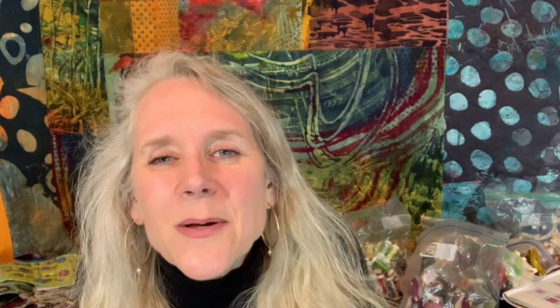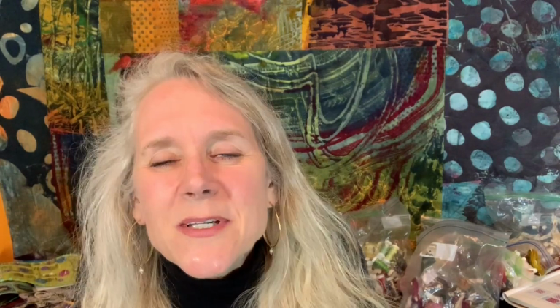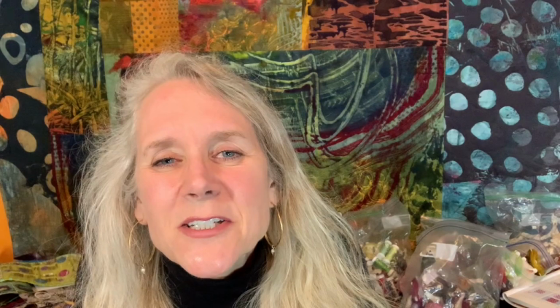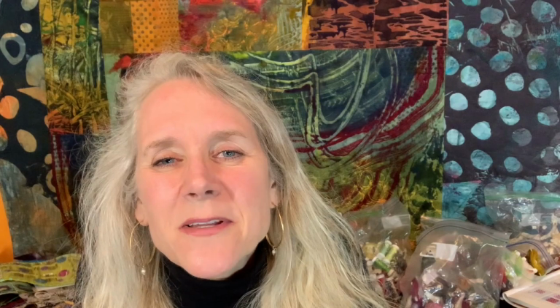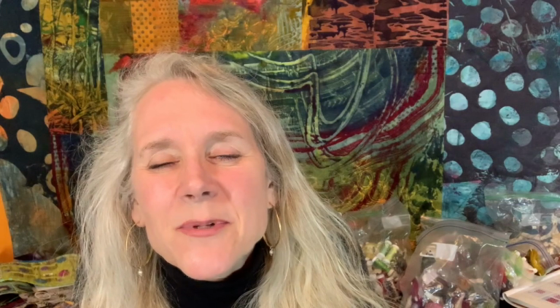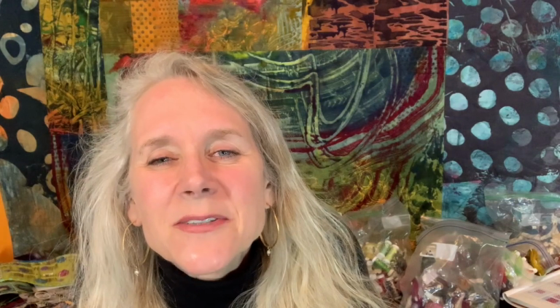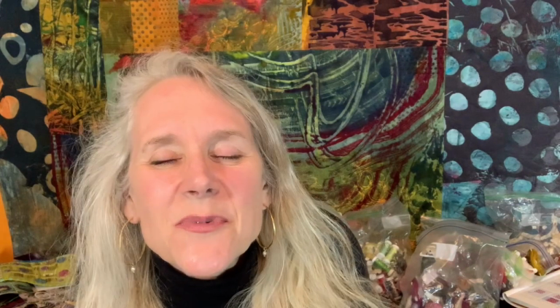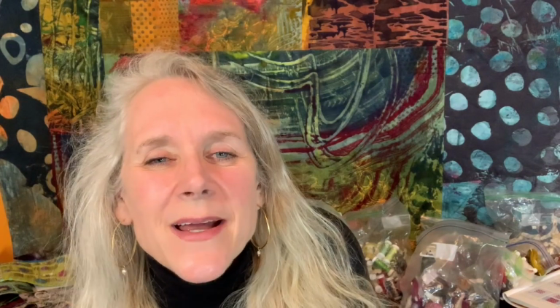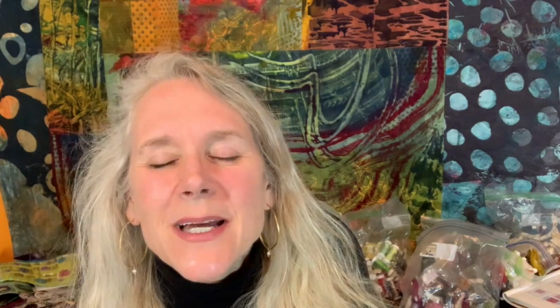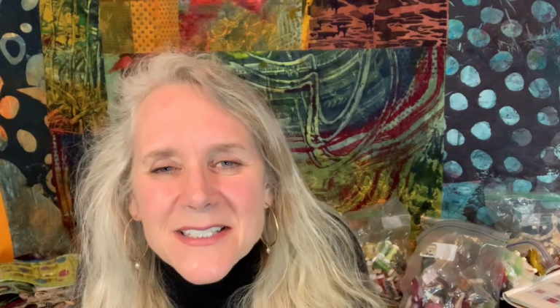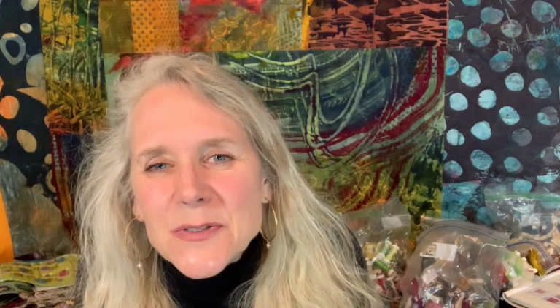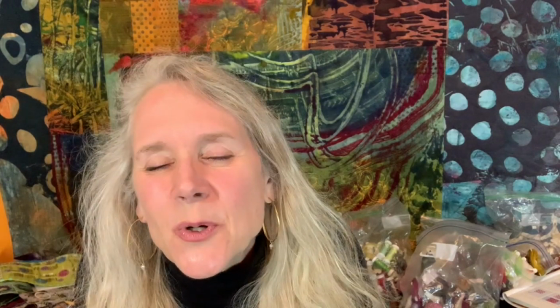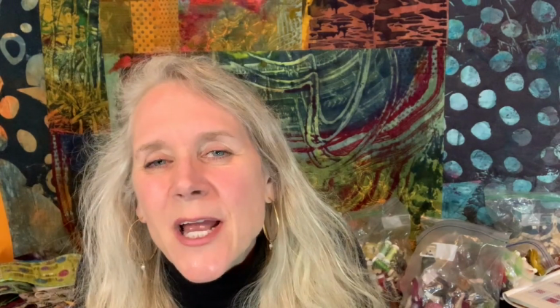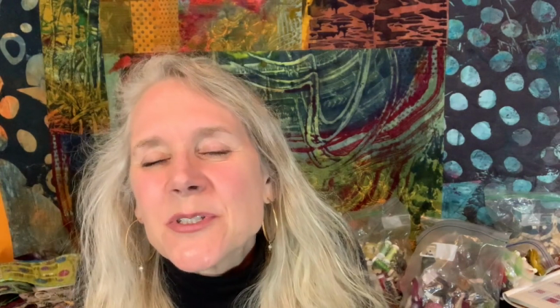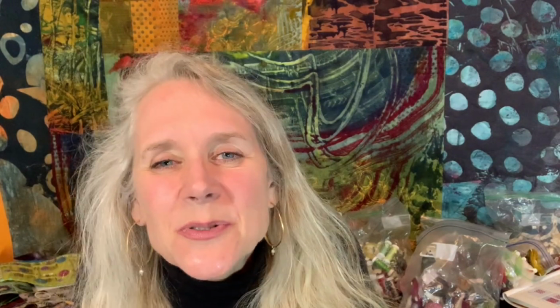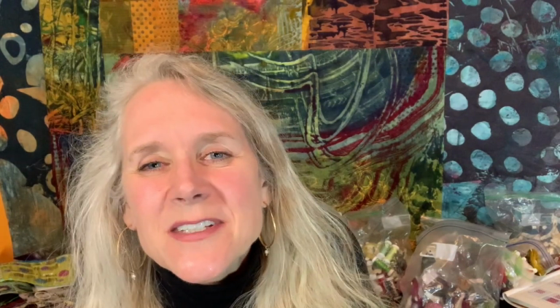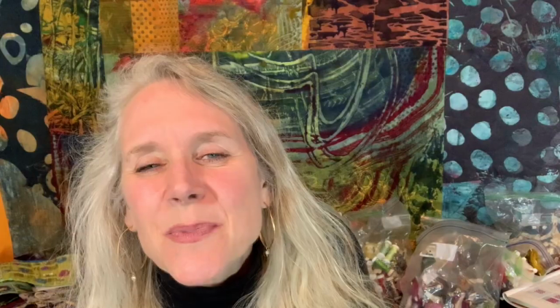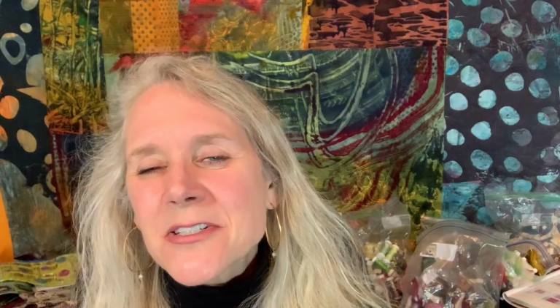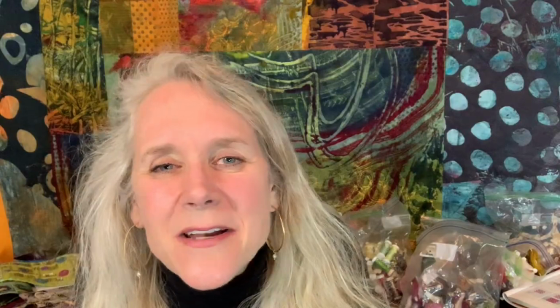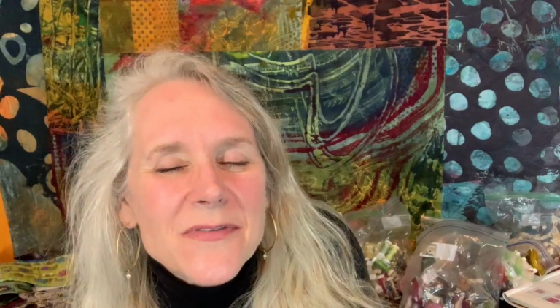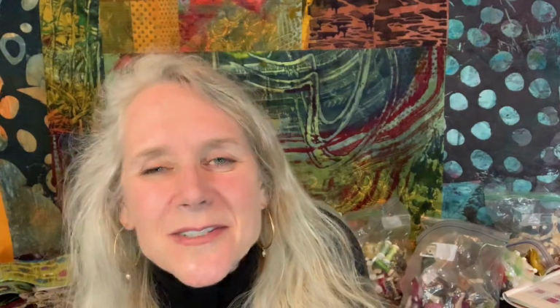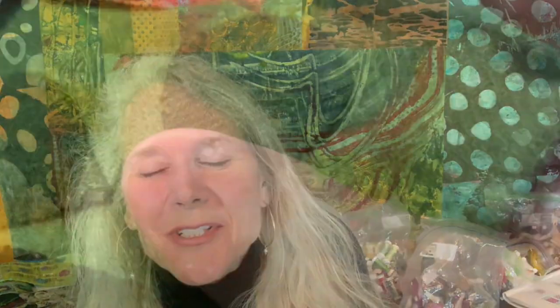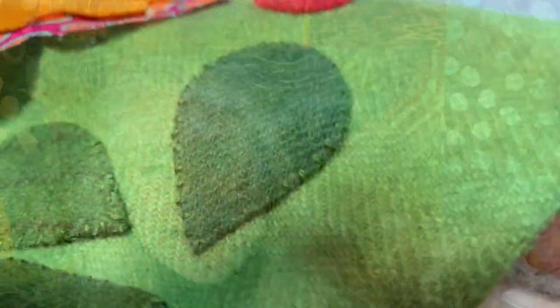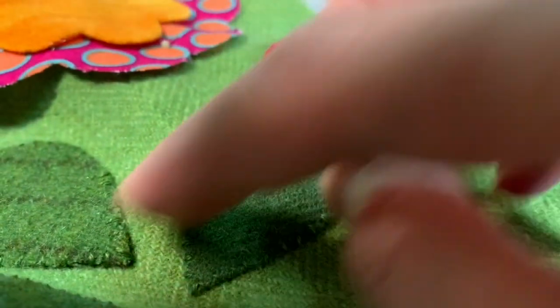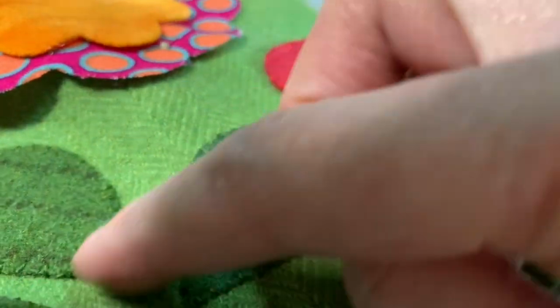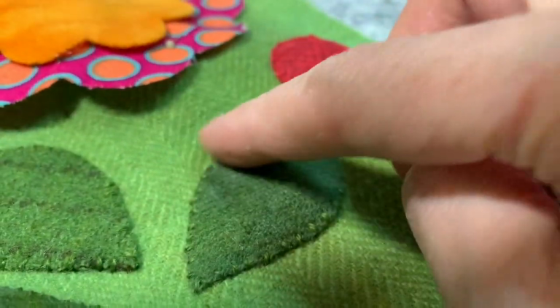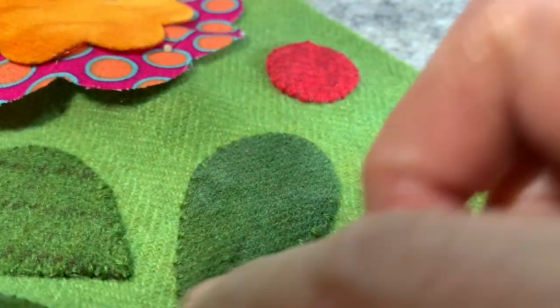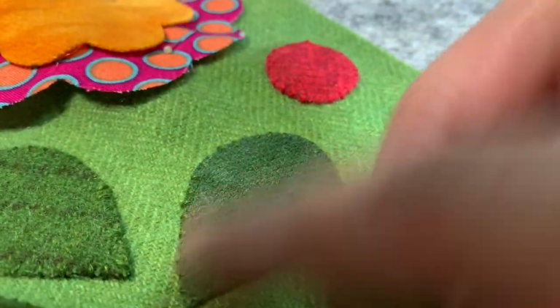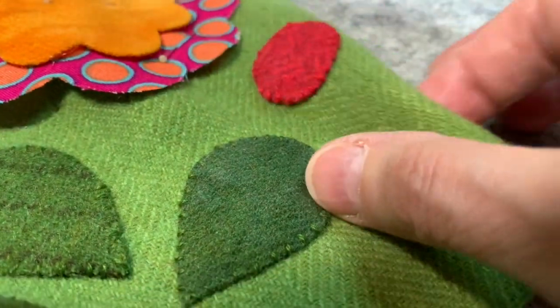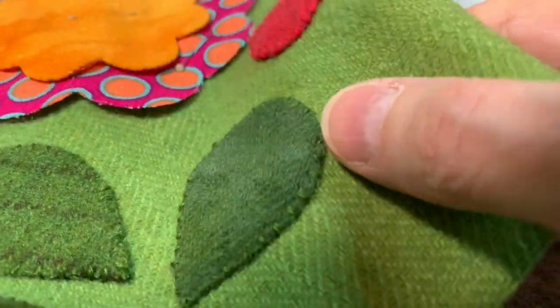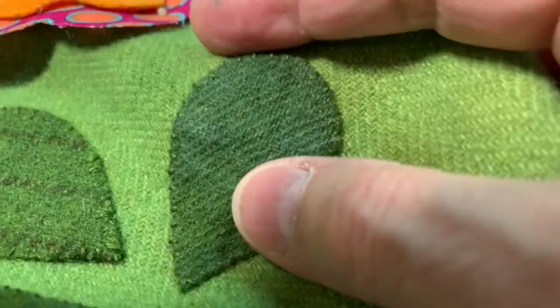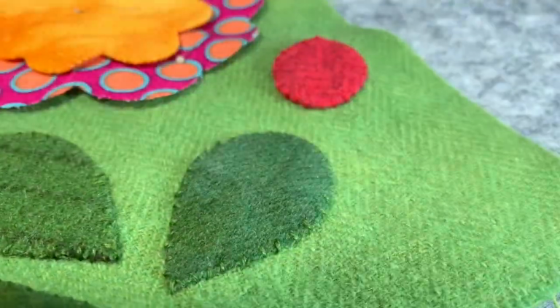Grab something to stitch with, grab a needle and some thread, and let's explore how to use the Spanish knotted feather stitch. I am going to do it around this leaf.